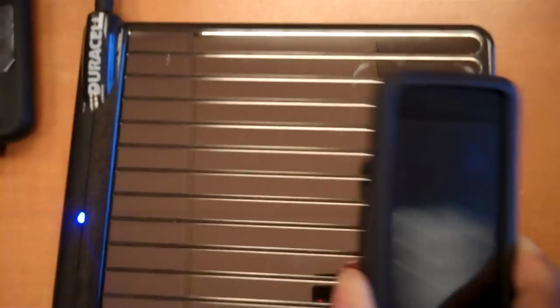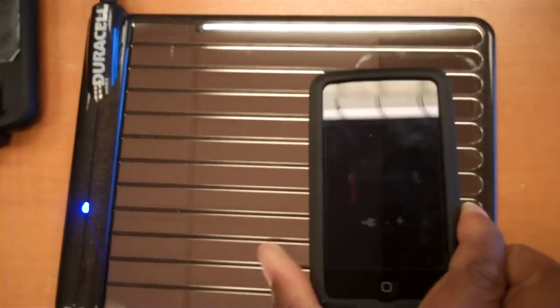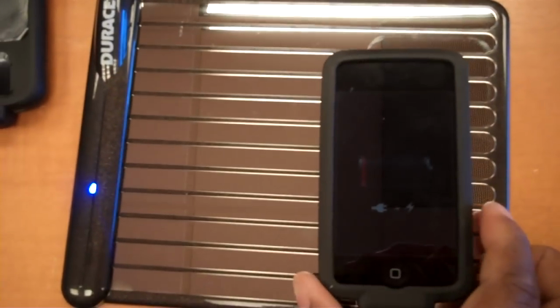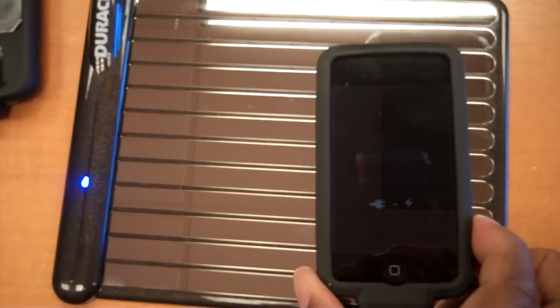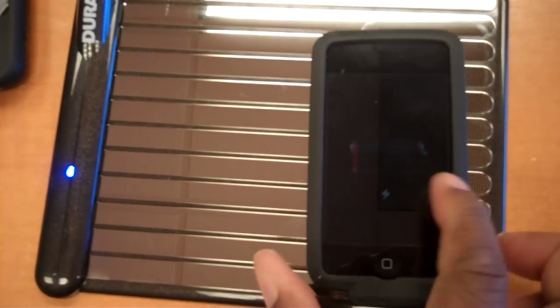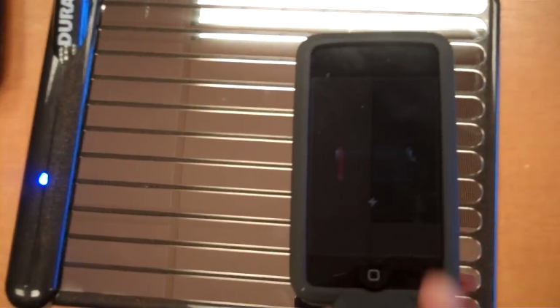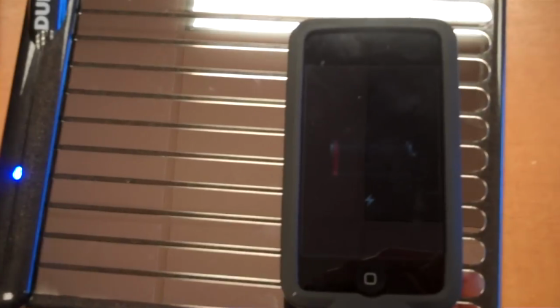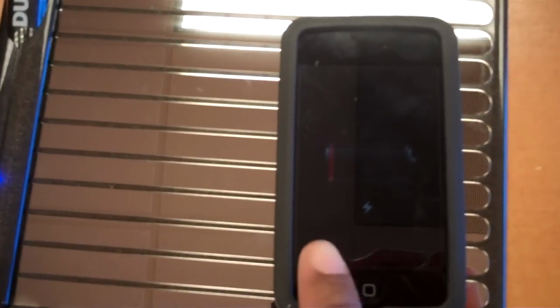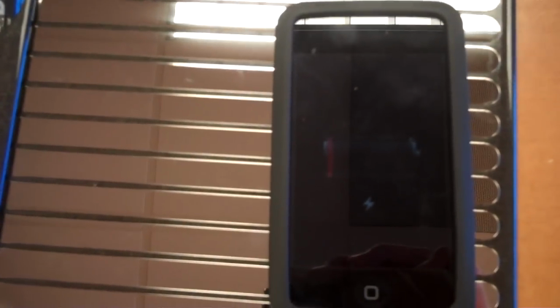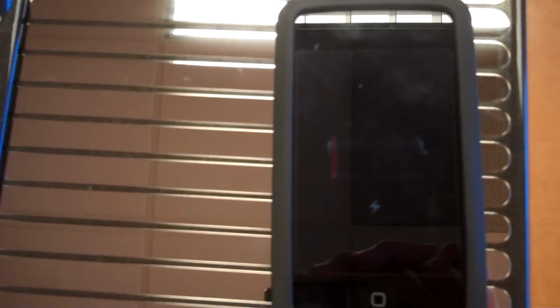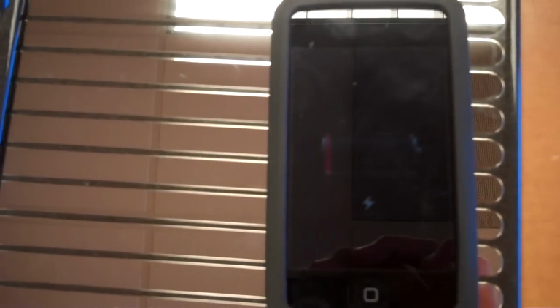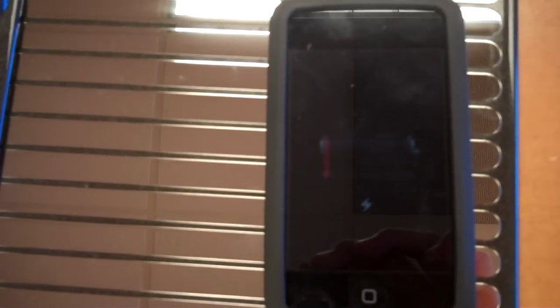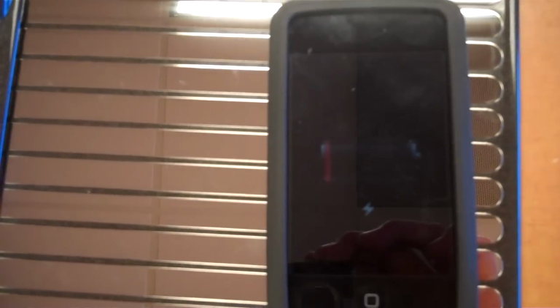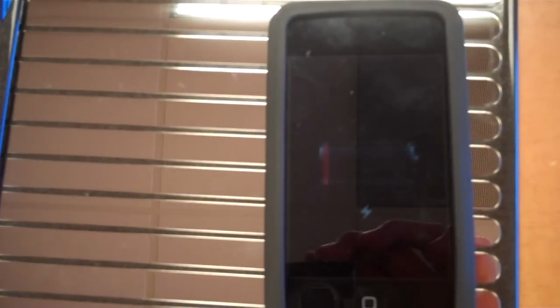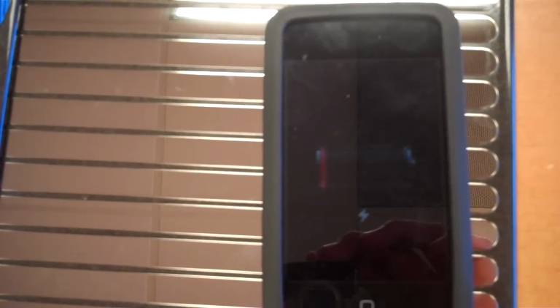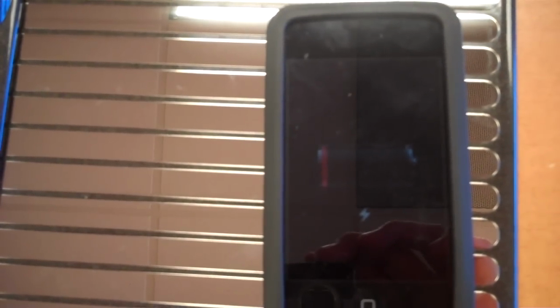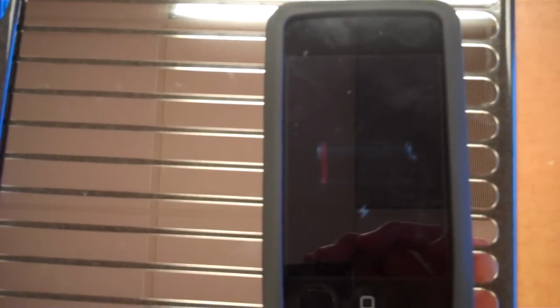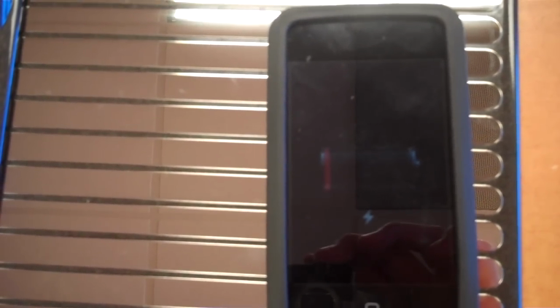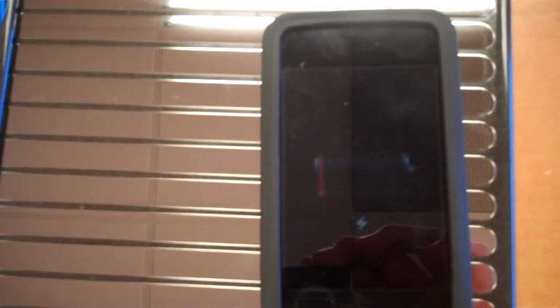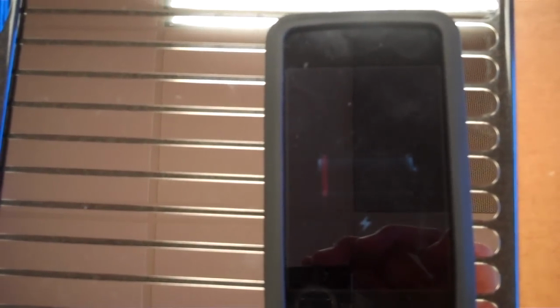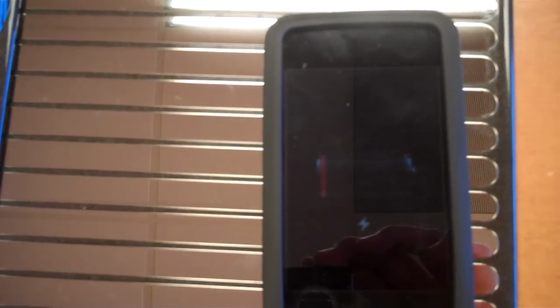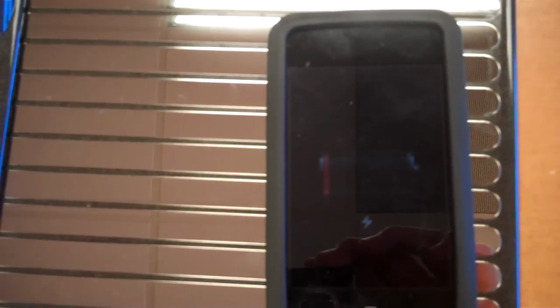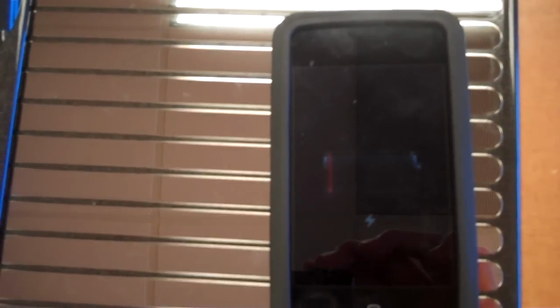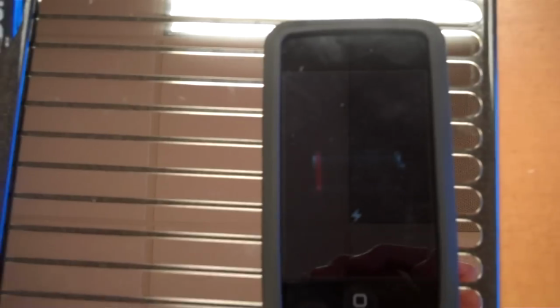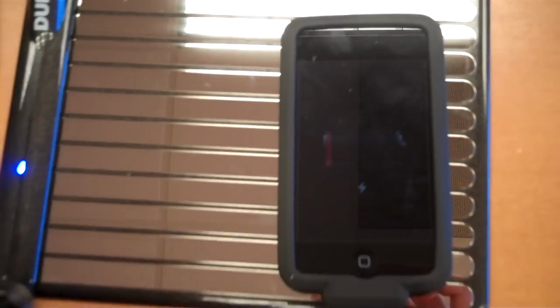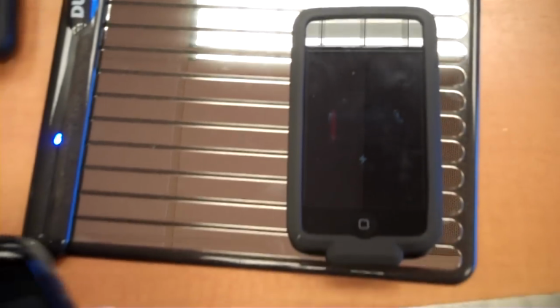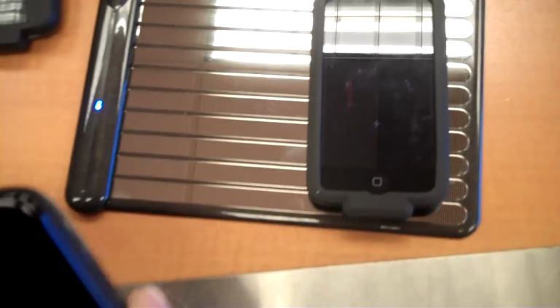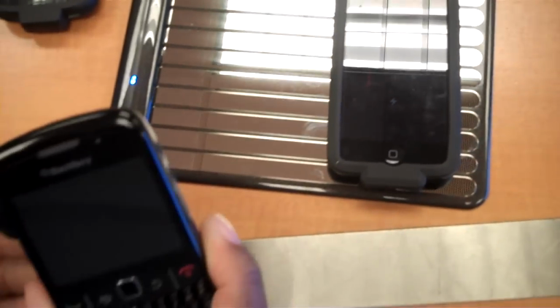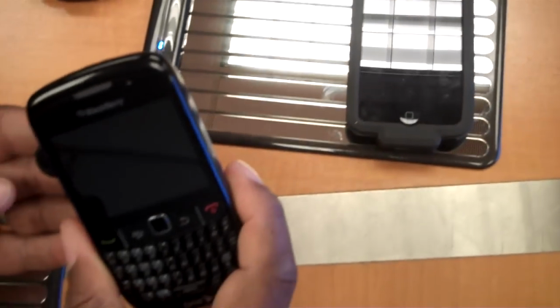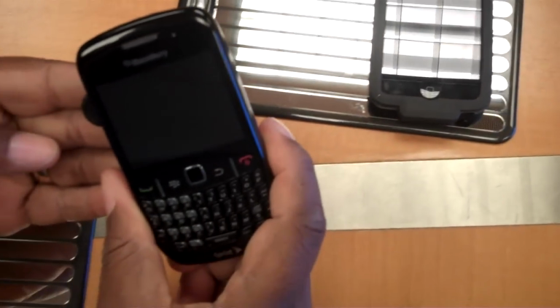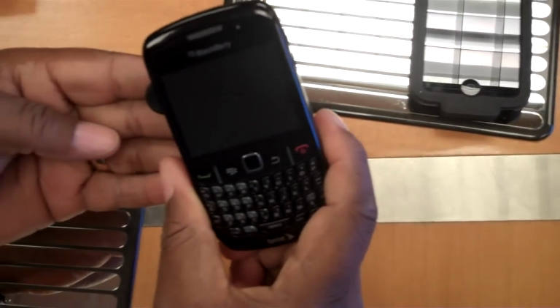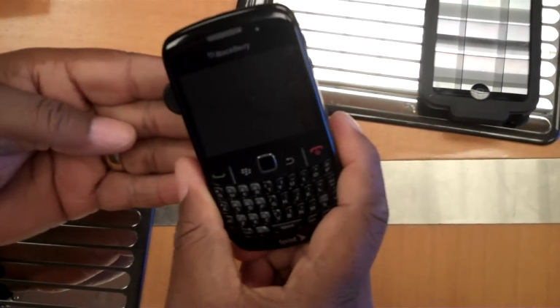If you notice, it will start to show a very faint red charging indicator — it's totally out of batteries. And then the other device that I have is a BlackBerry.